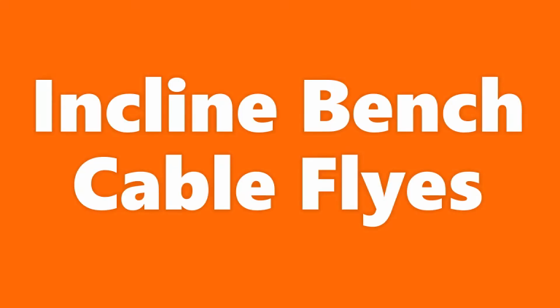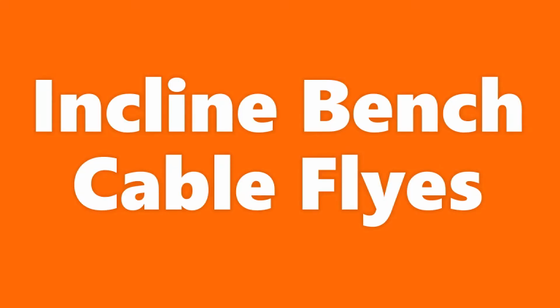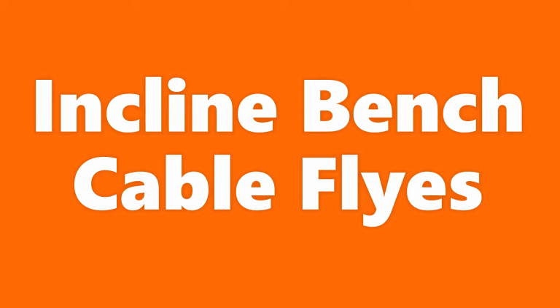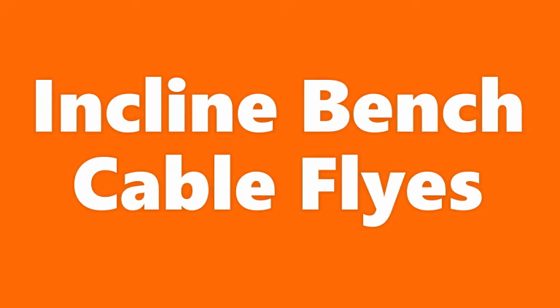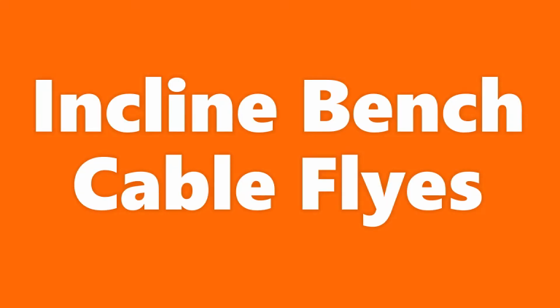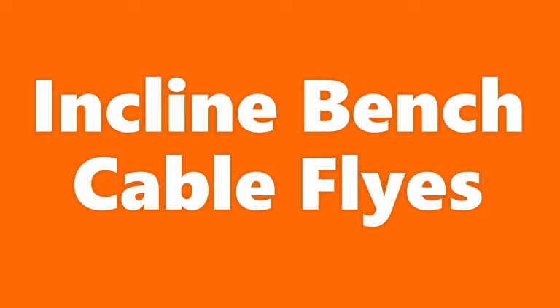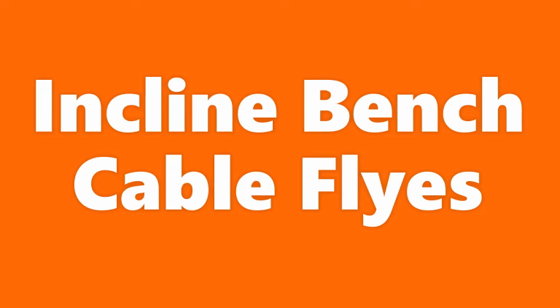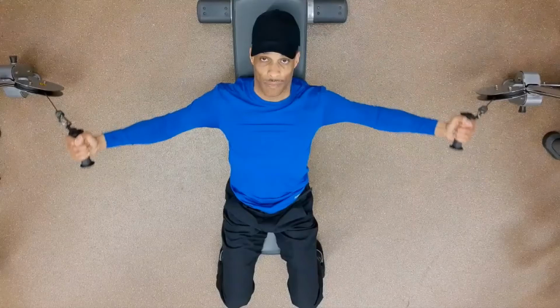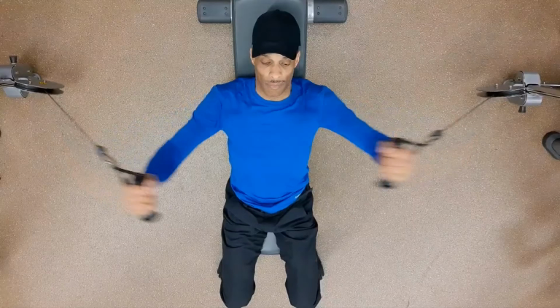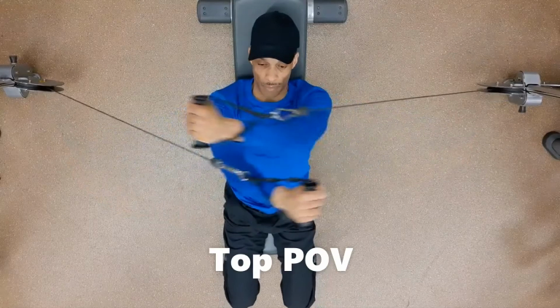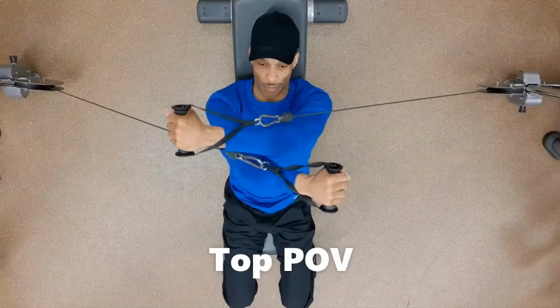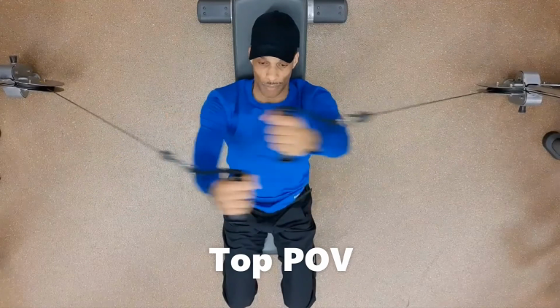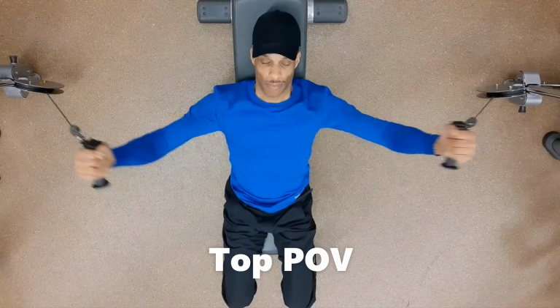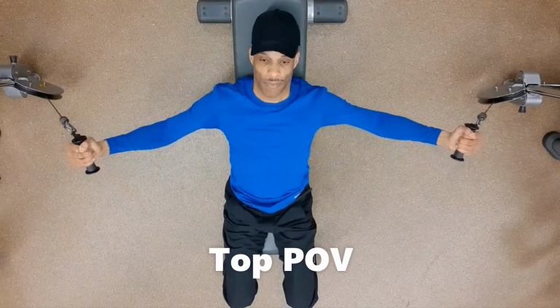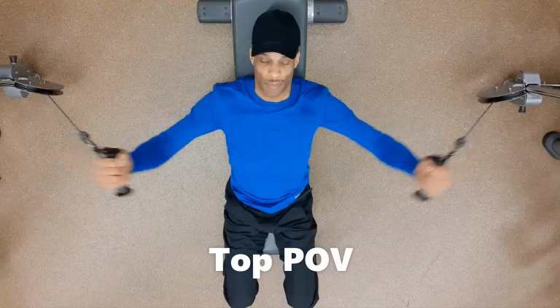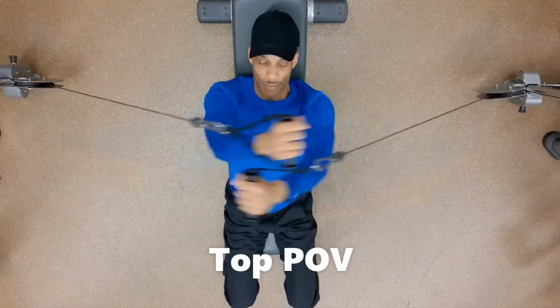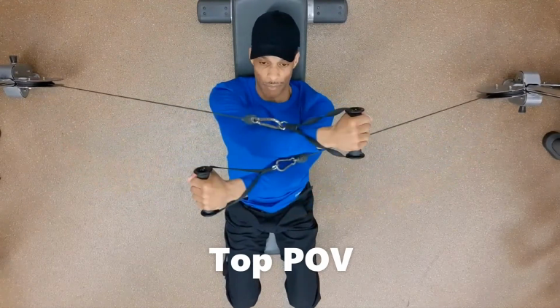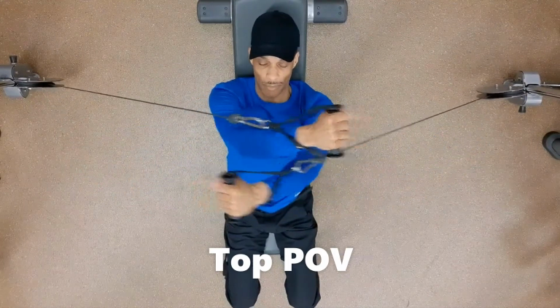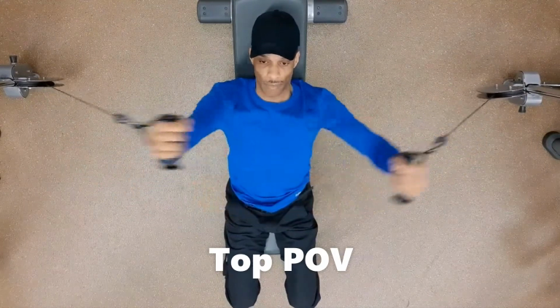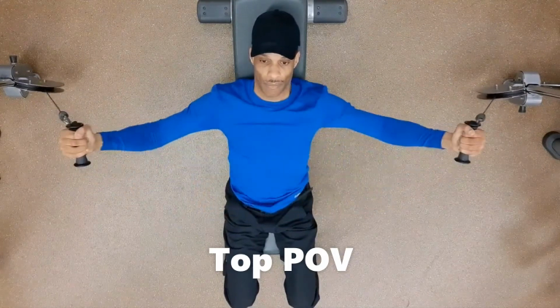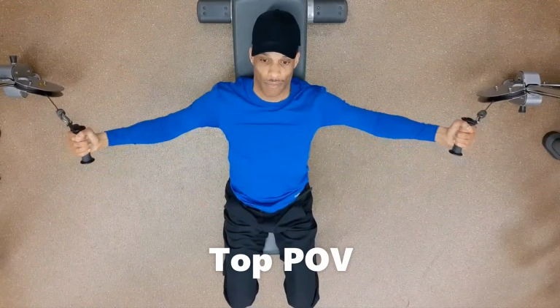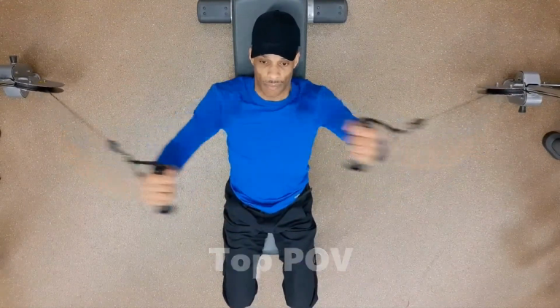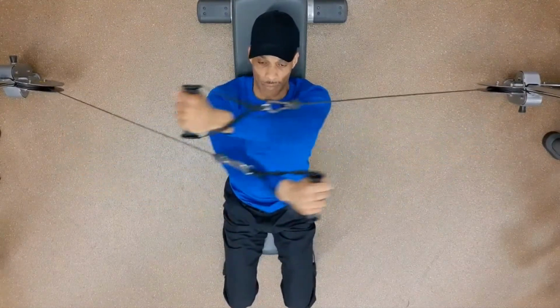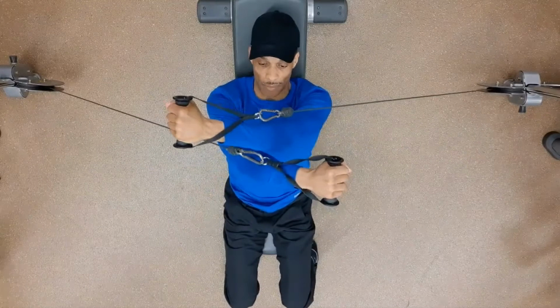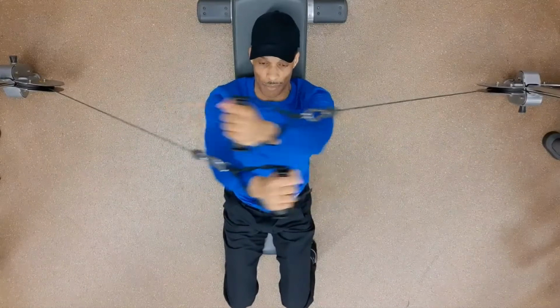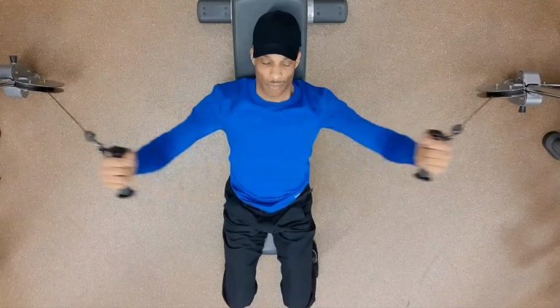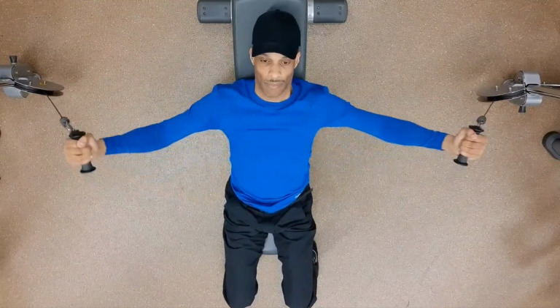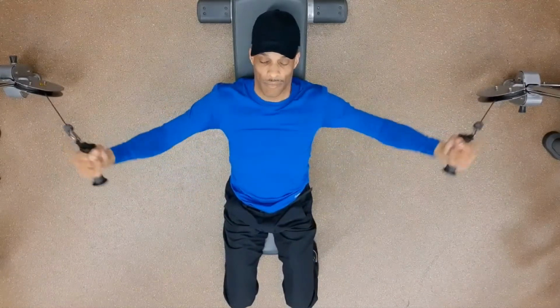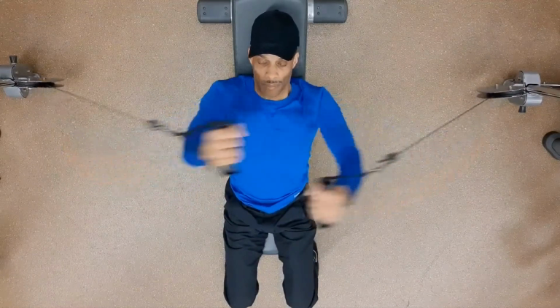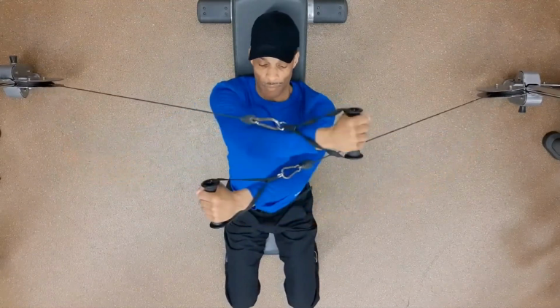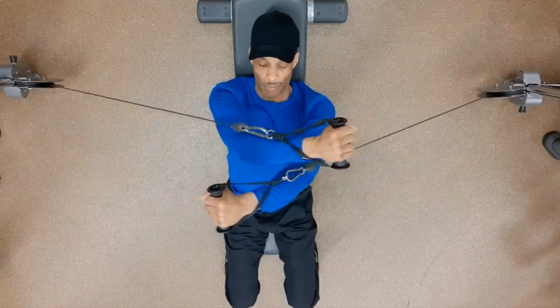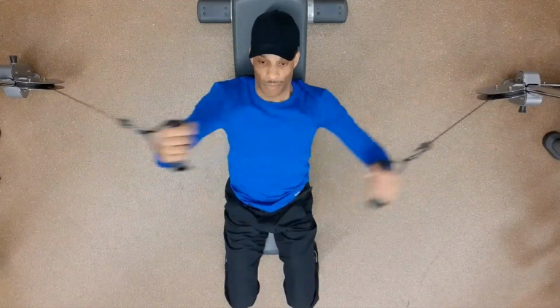Cable flies on an incline bench. After setting cables with handles in the lowest position, center the bench in the middle of the cable crossover machine such that the handles are laterally outside the chest.